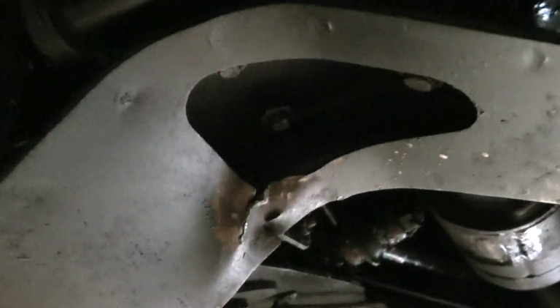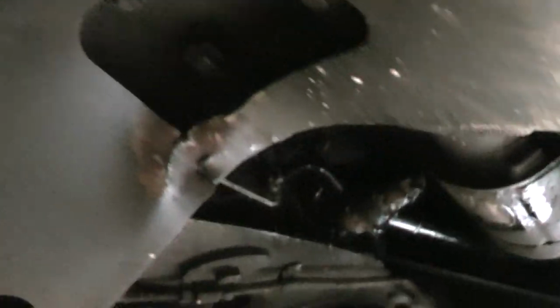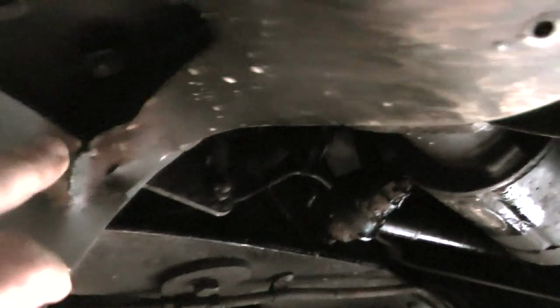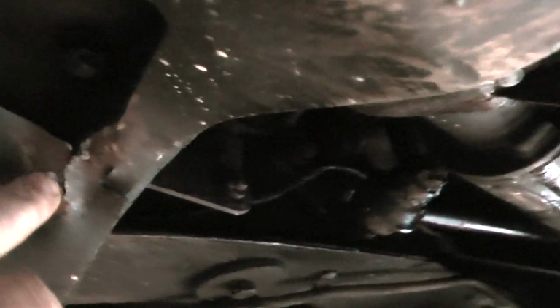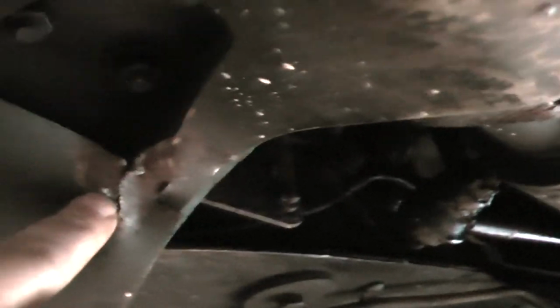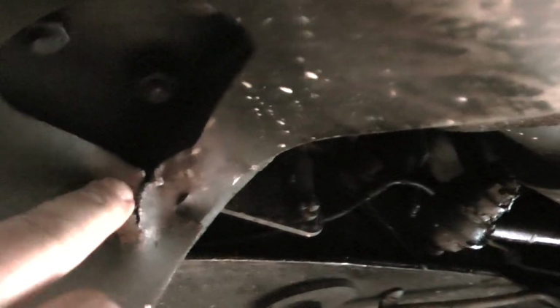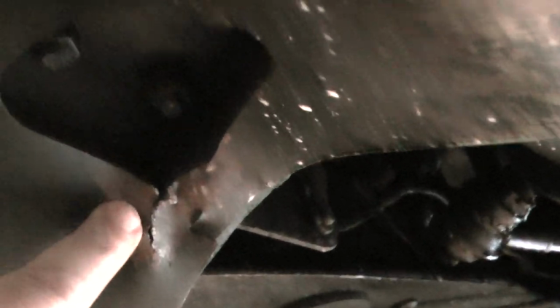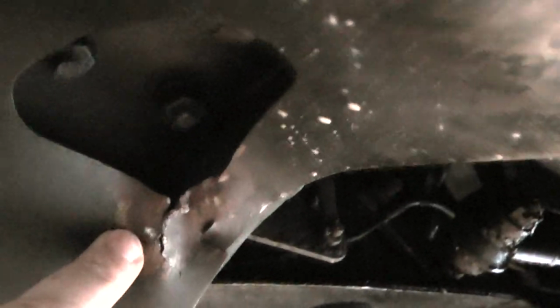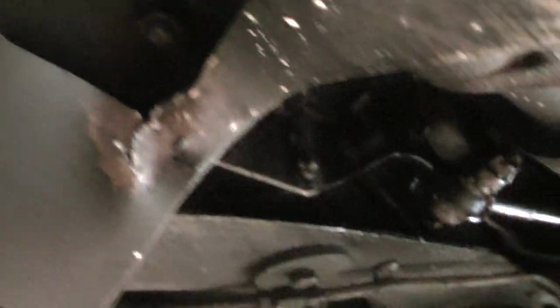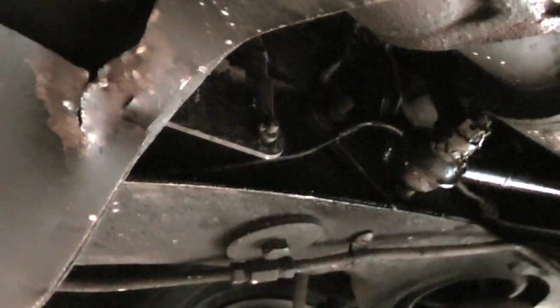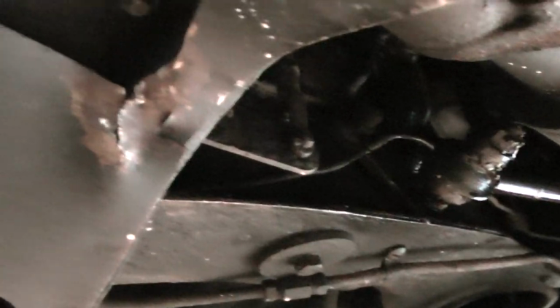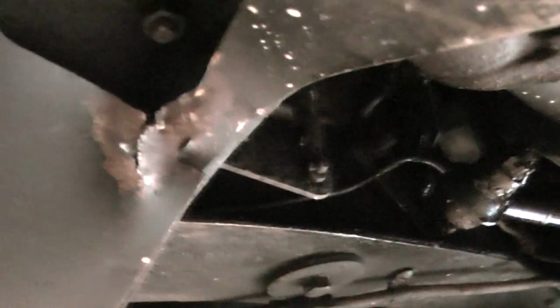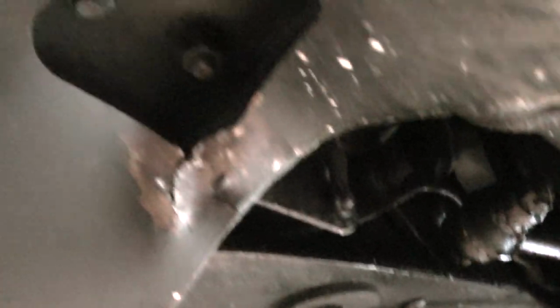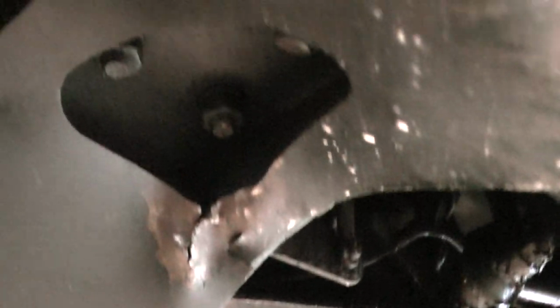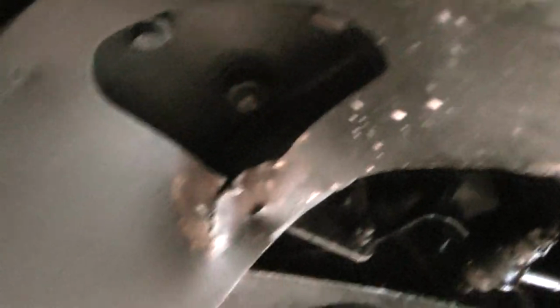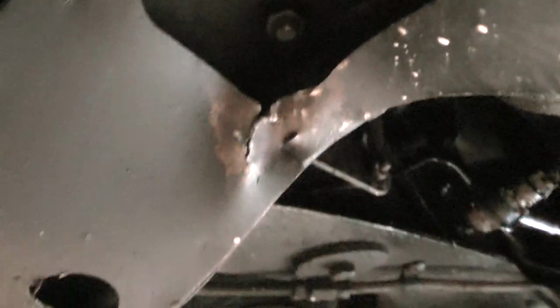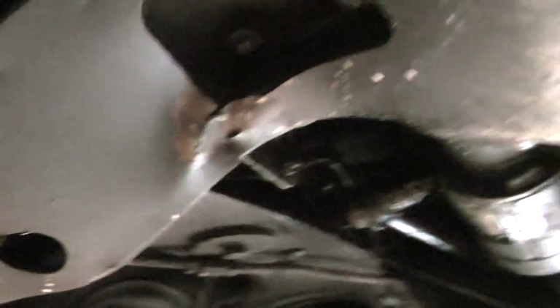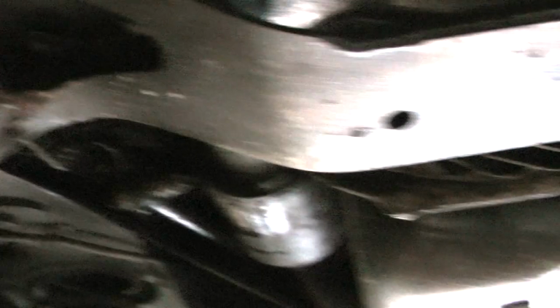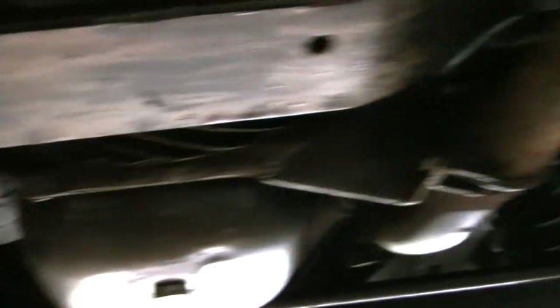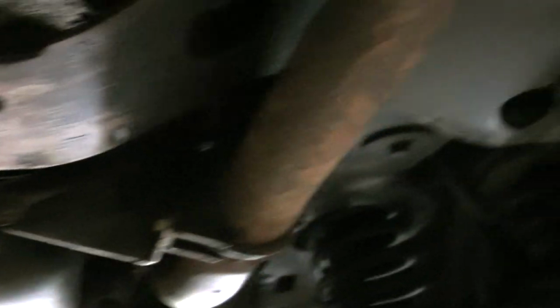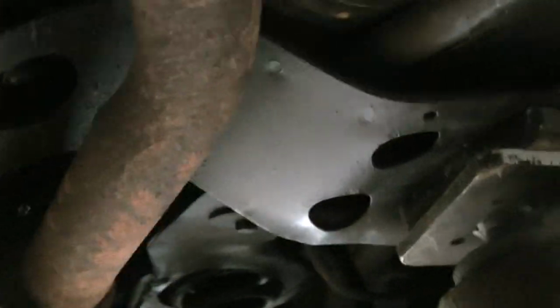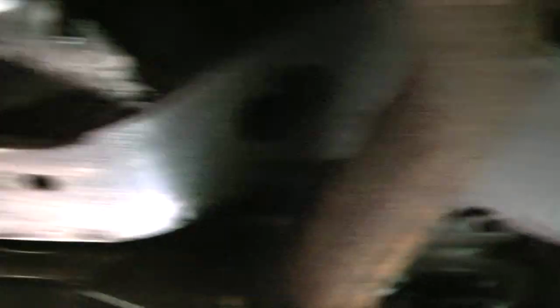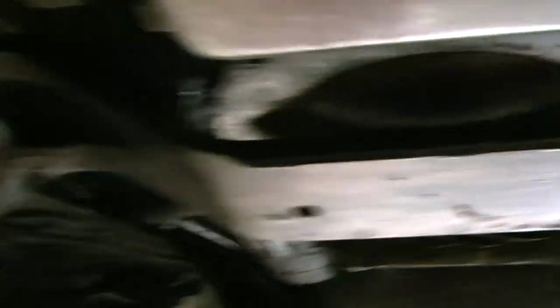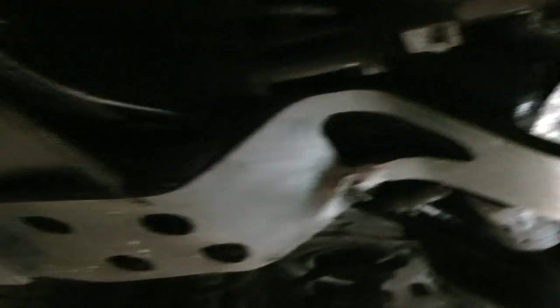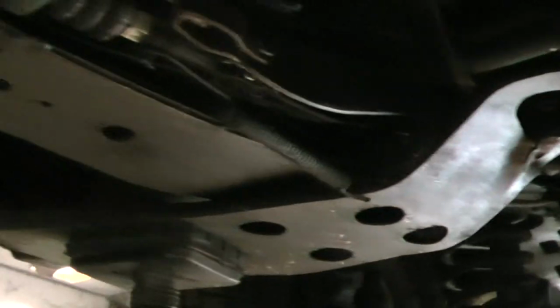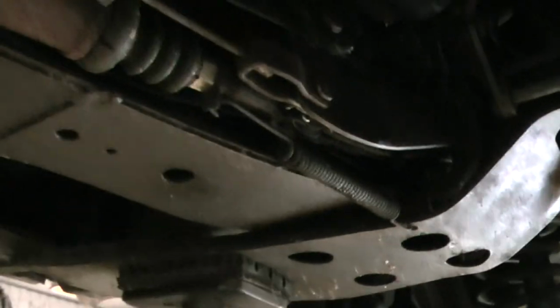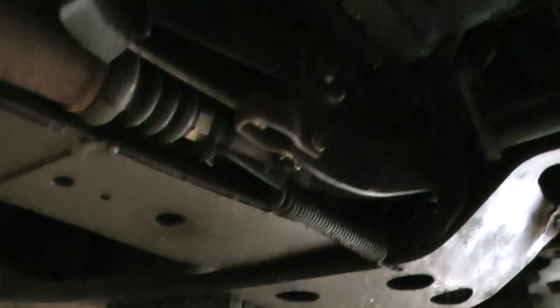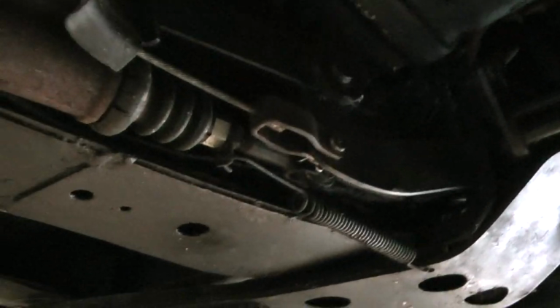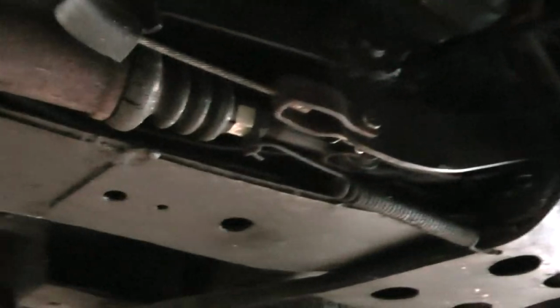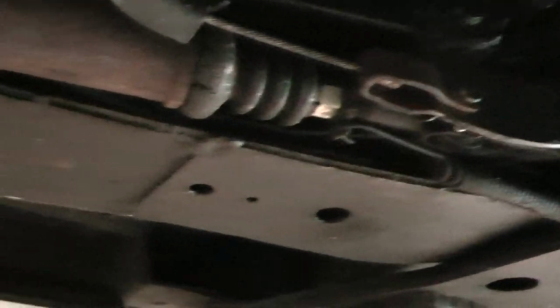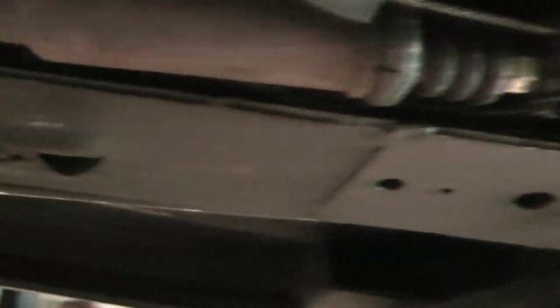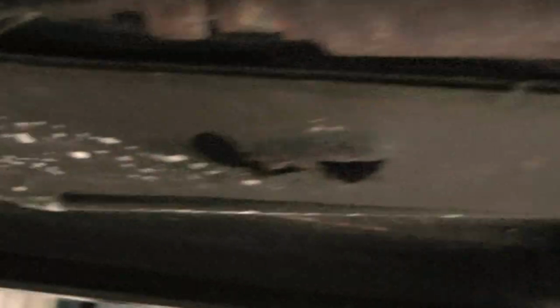Here's something that you would see on a frame machine. Then again, it is 64 years old, so there's no telling what happened.